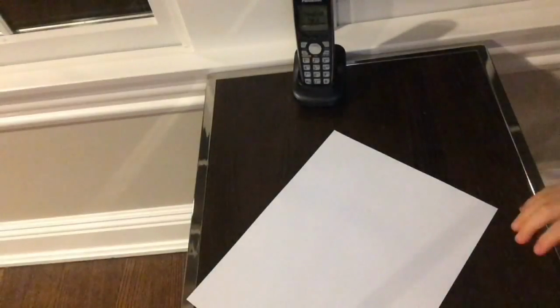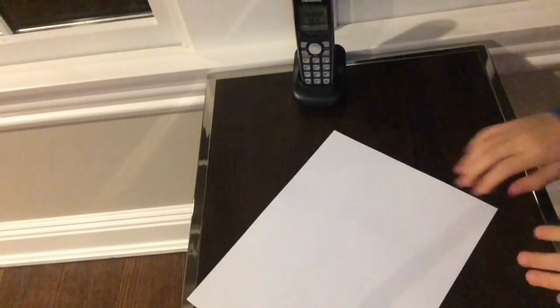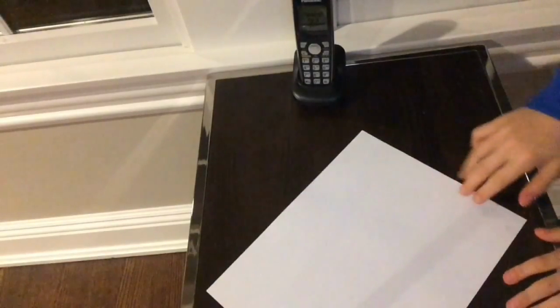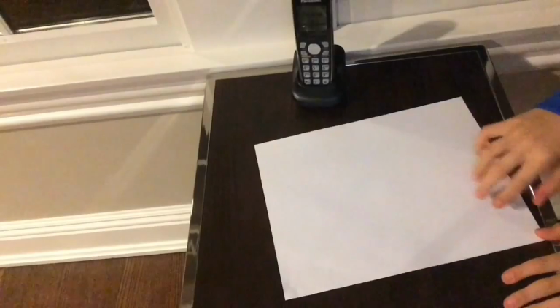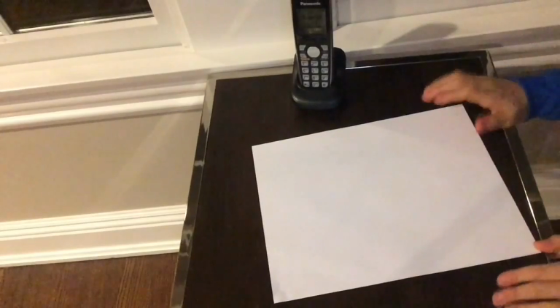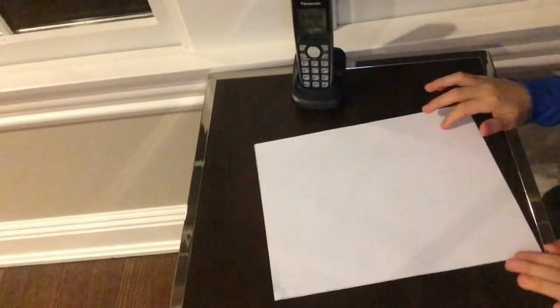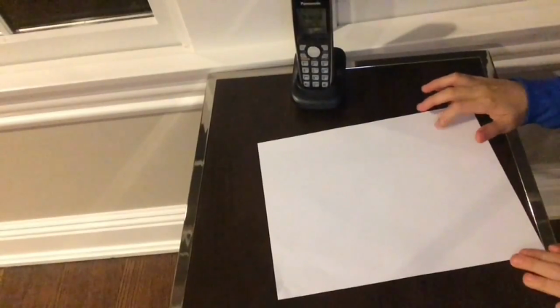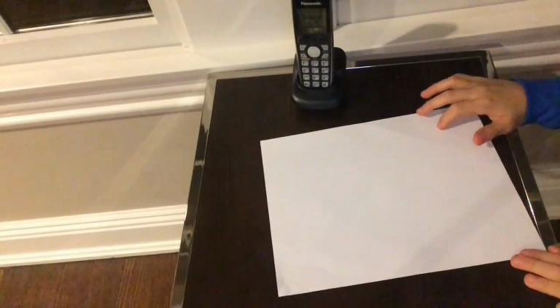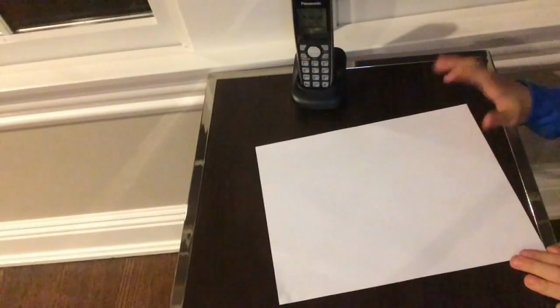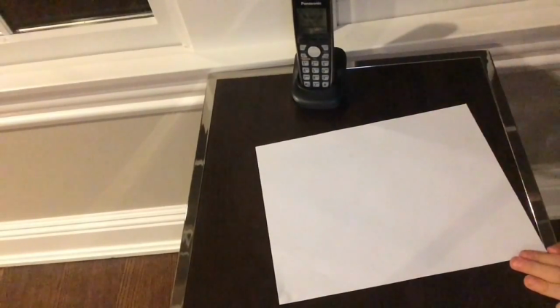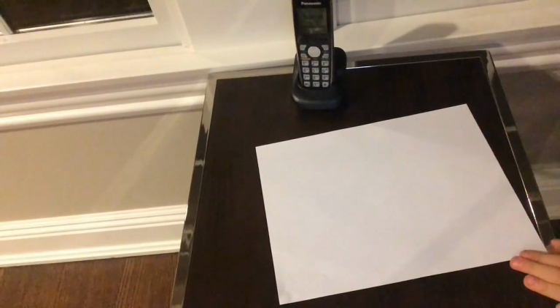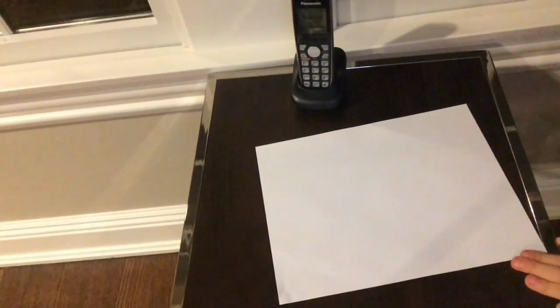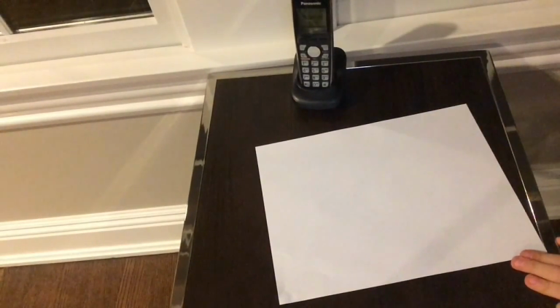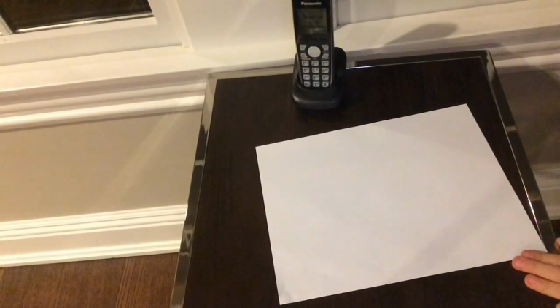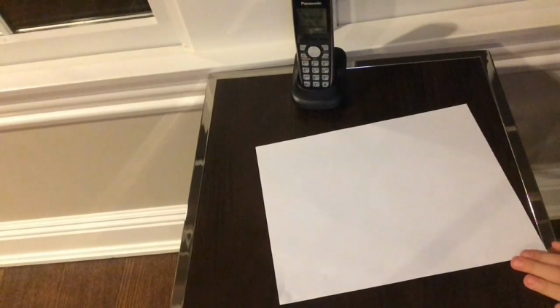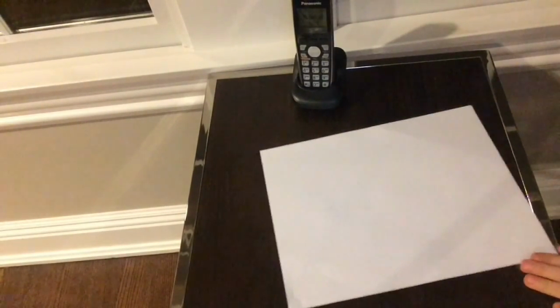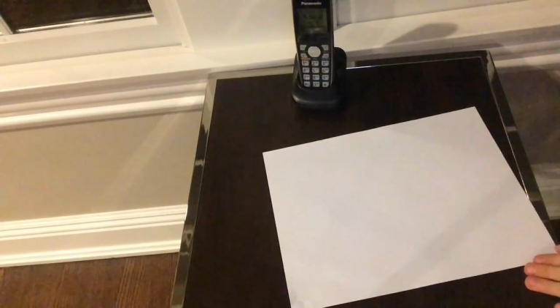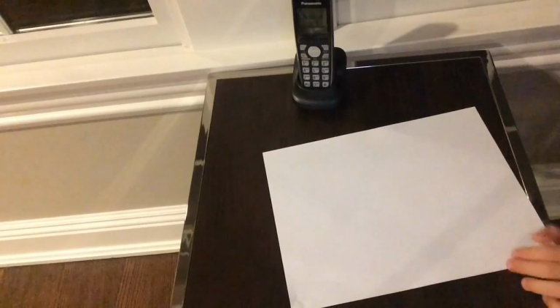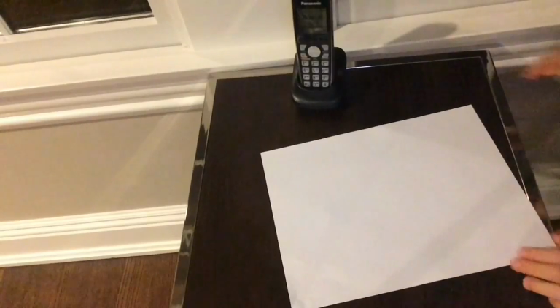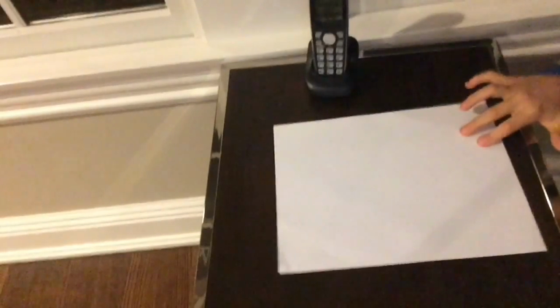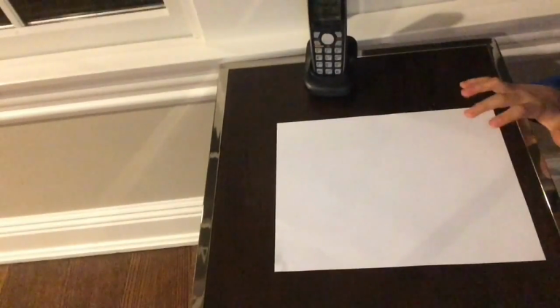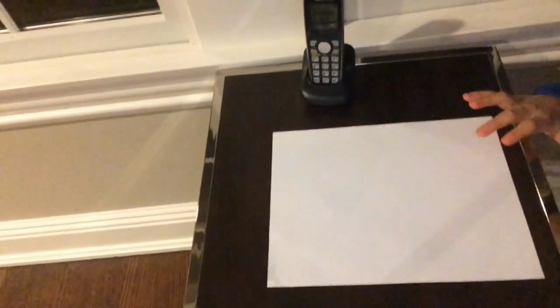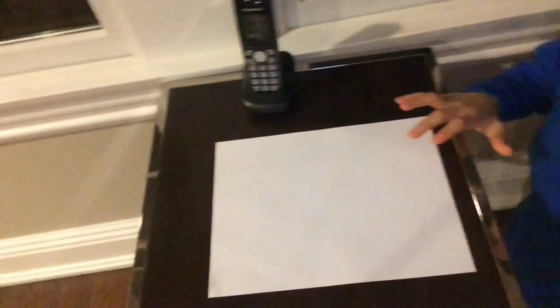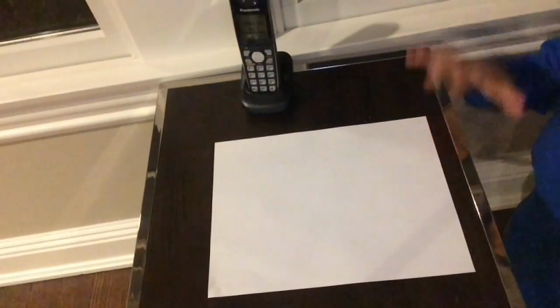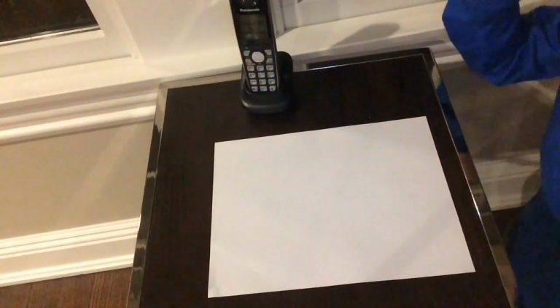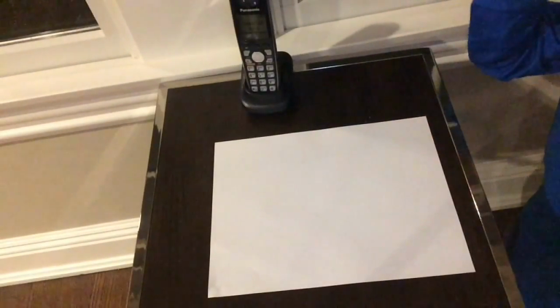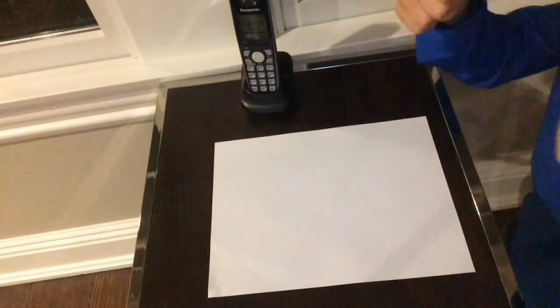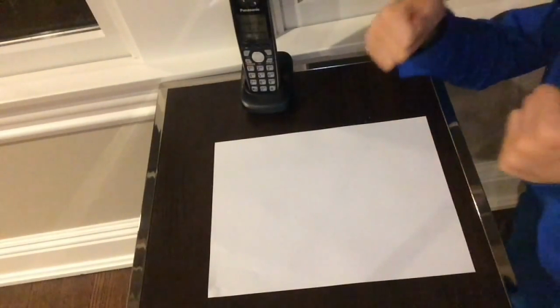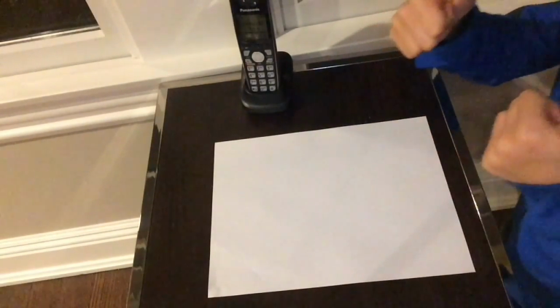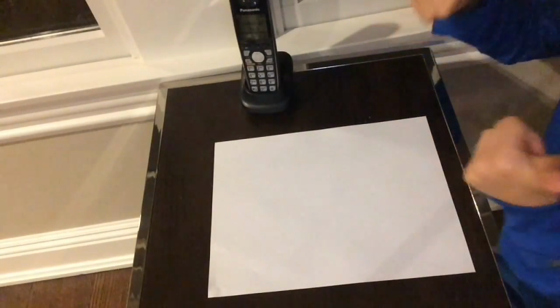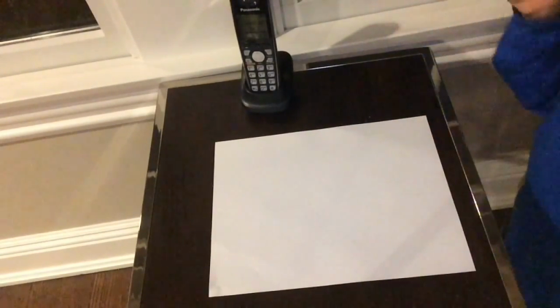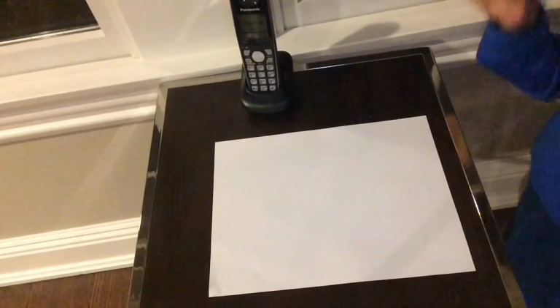All right guys, so today we'll be showing you how to make a paper airplane. I actually made this one myself, so it'd be nice if you could subscribe for good luck in the rest of this paper airplane series.